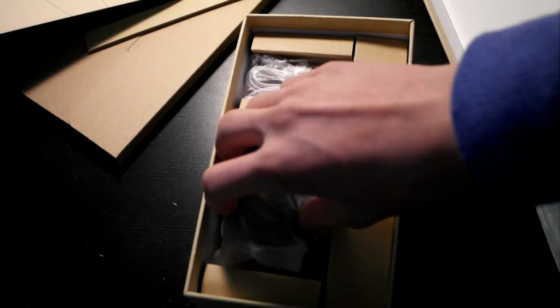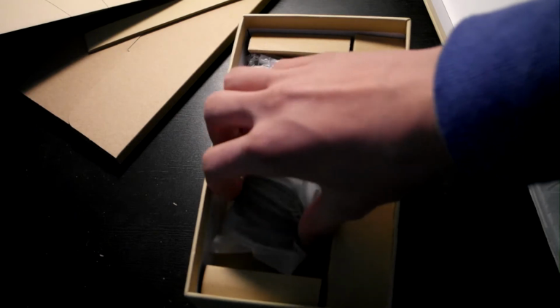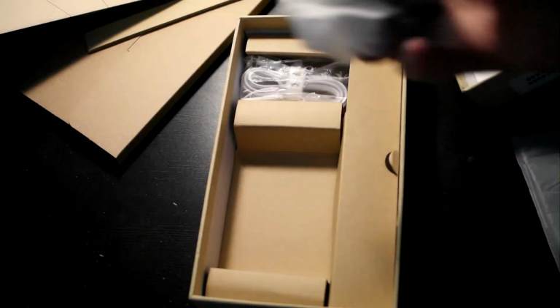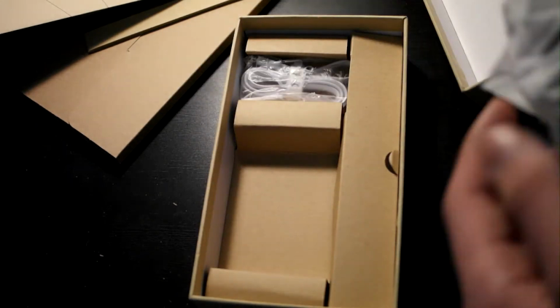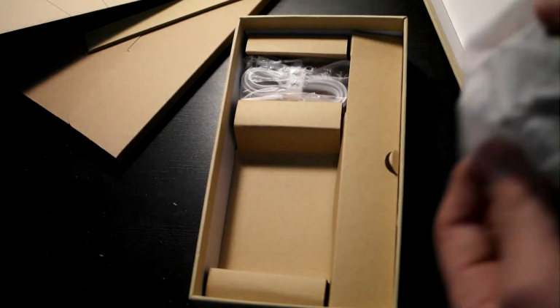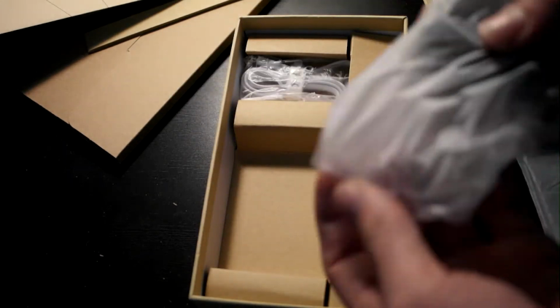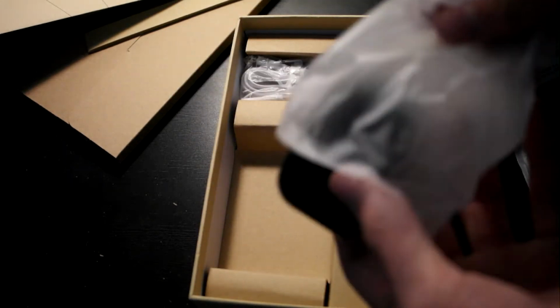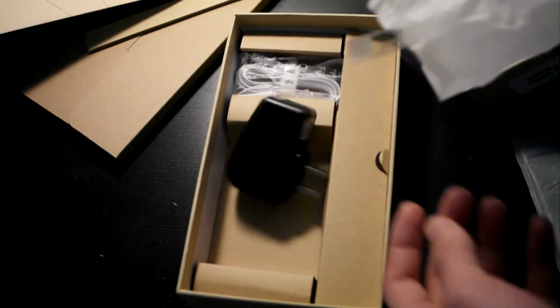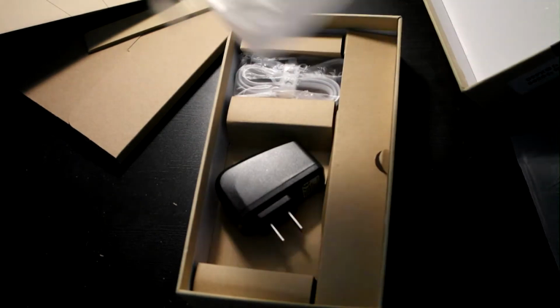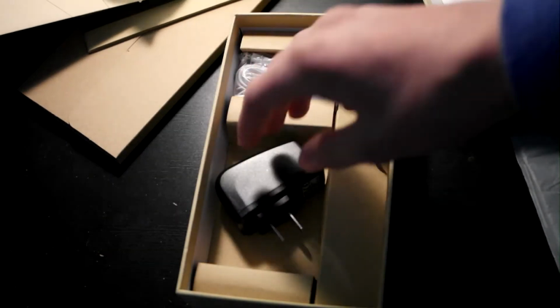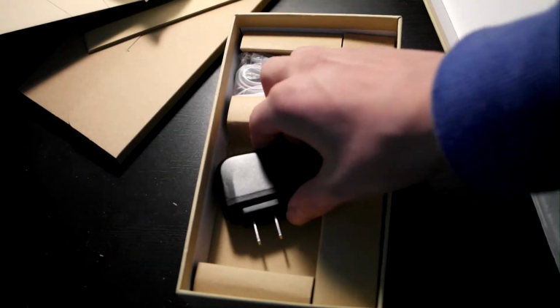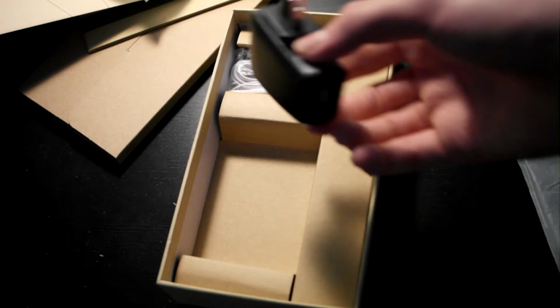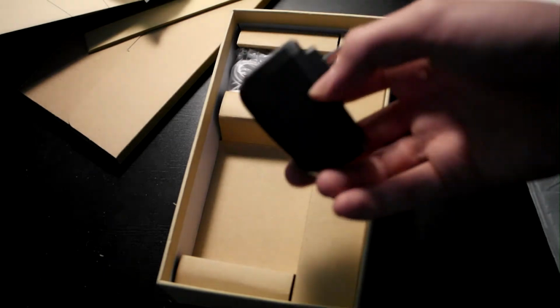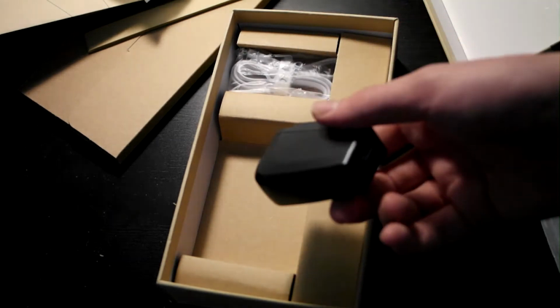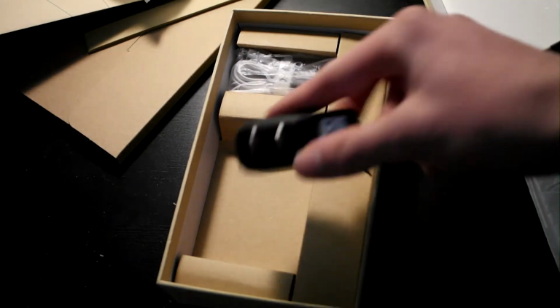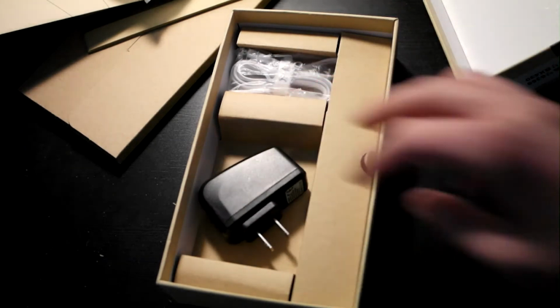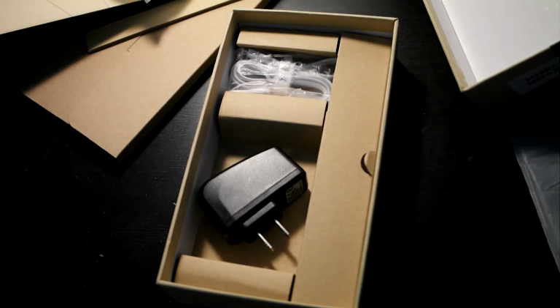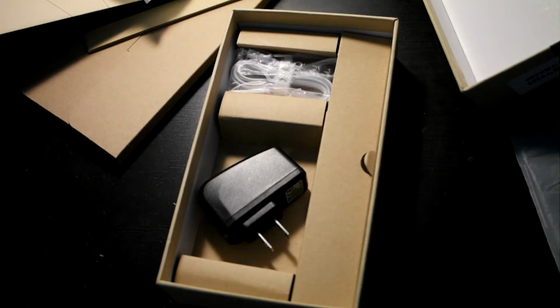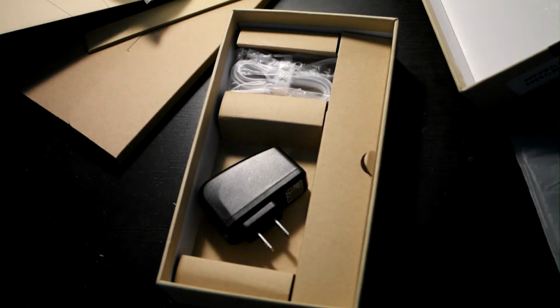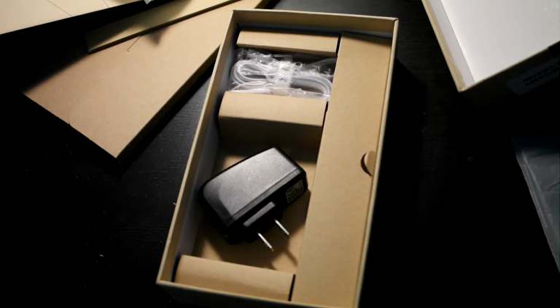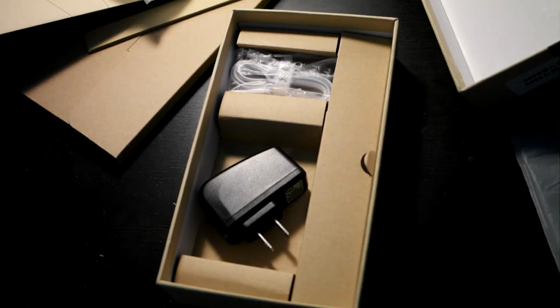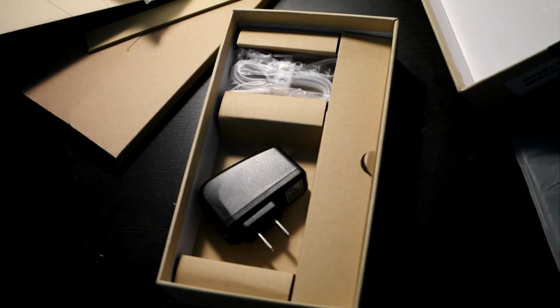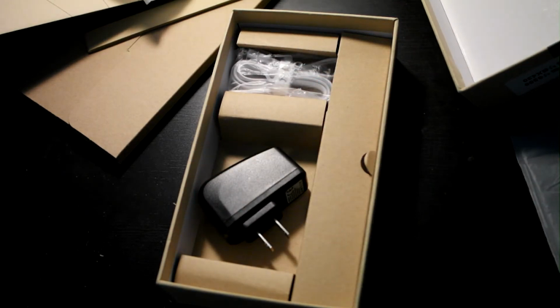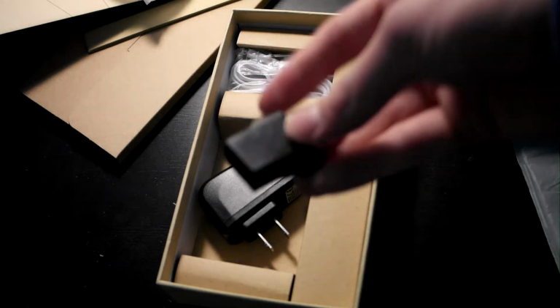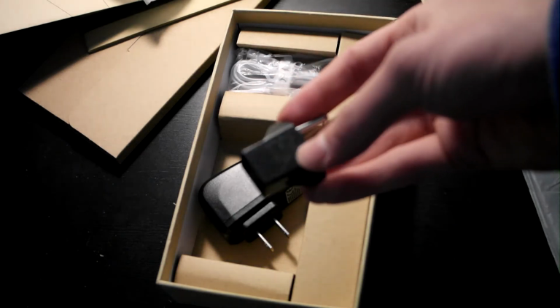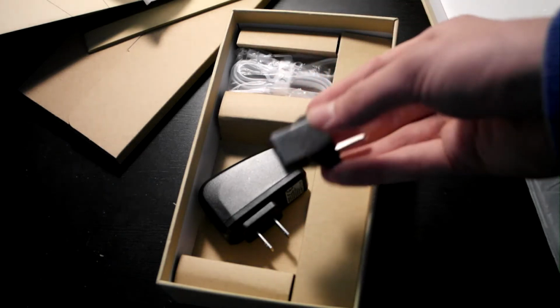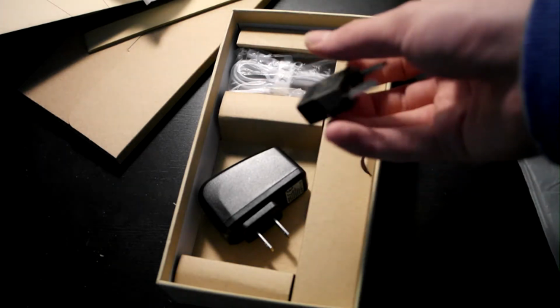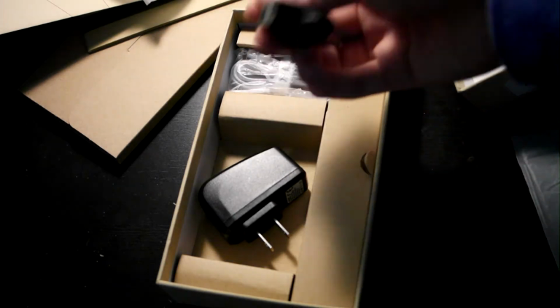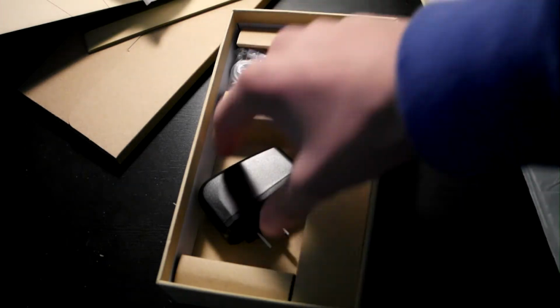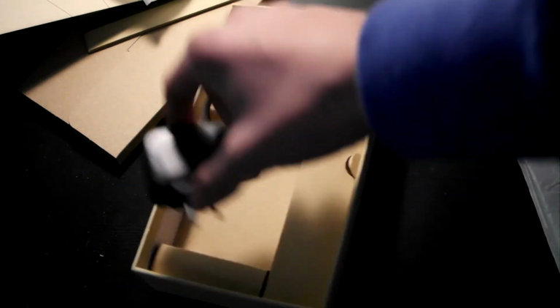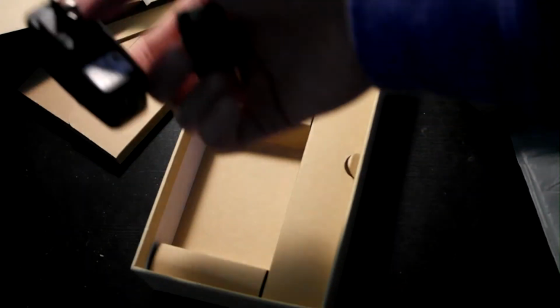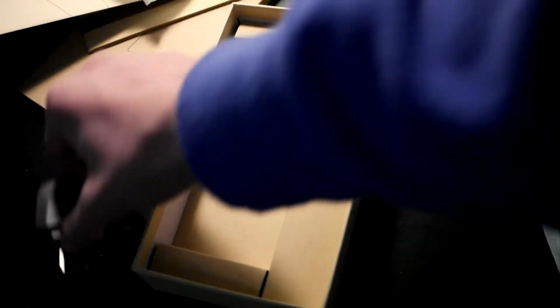Here is a US charging adapter, although I live in Israel. So if you are in Israel or Europe you should have such an adapter, or in the UK you will have a different one.